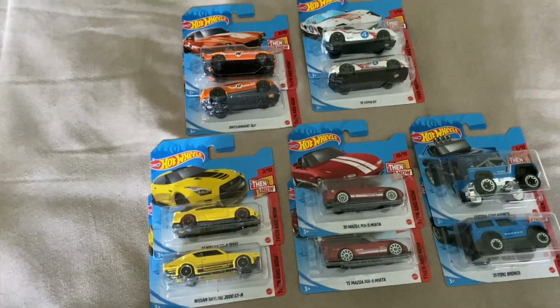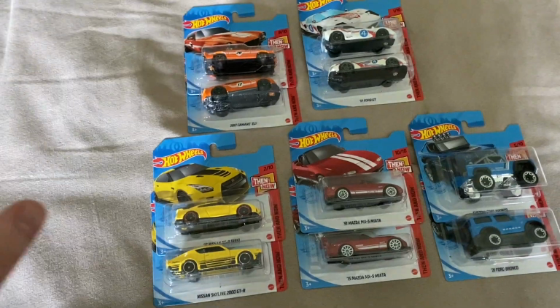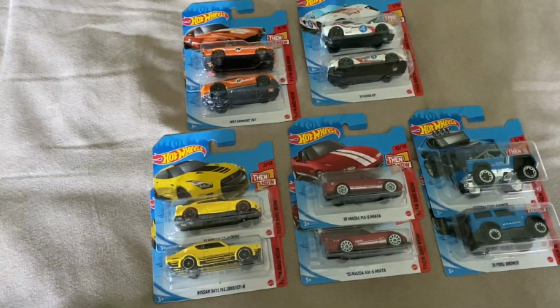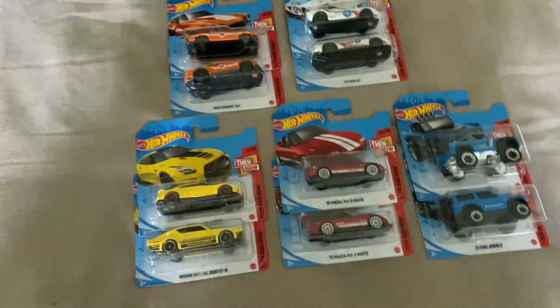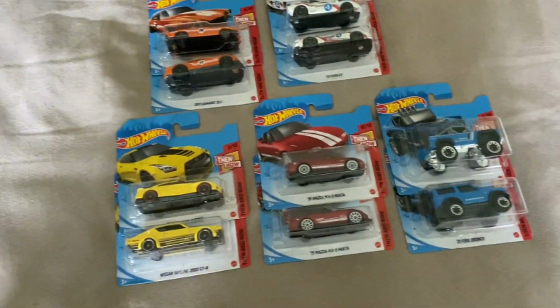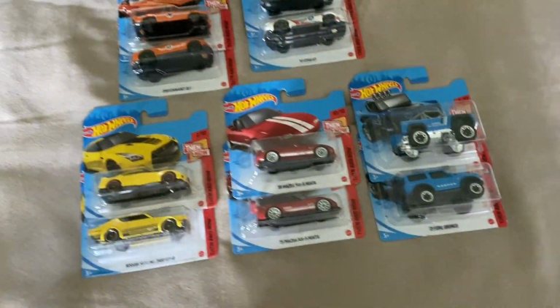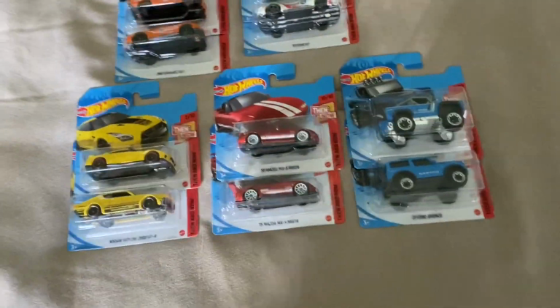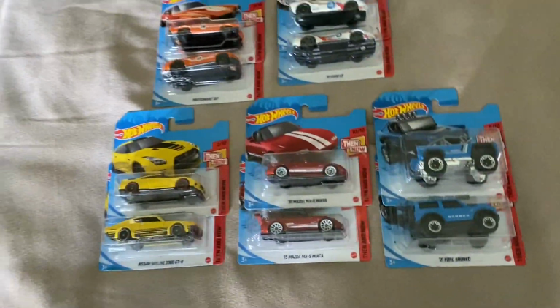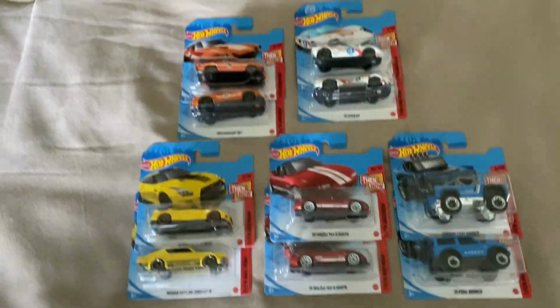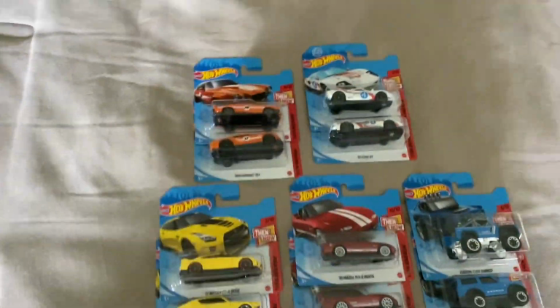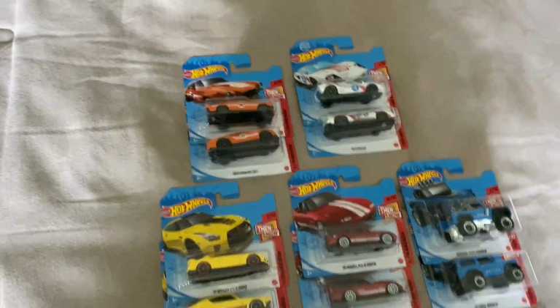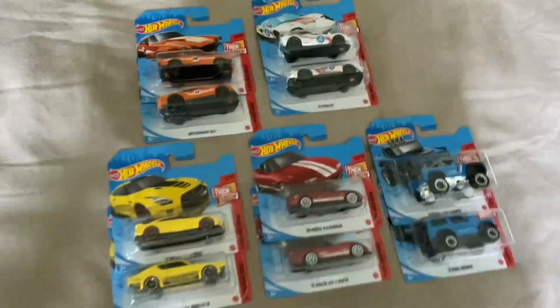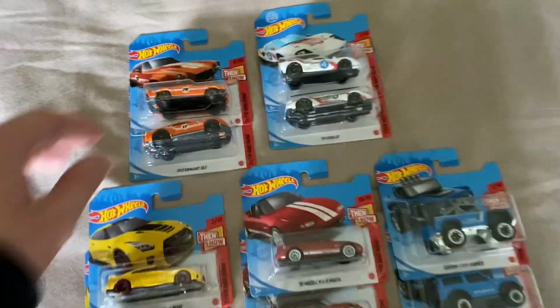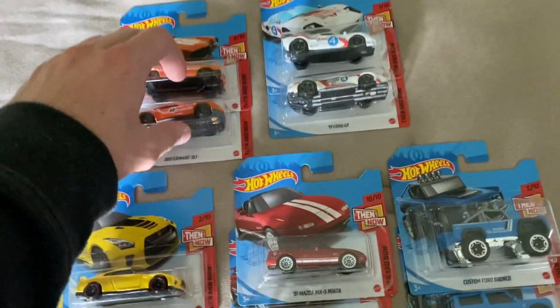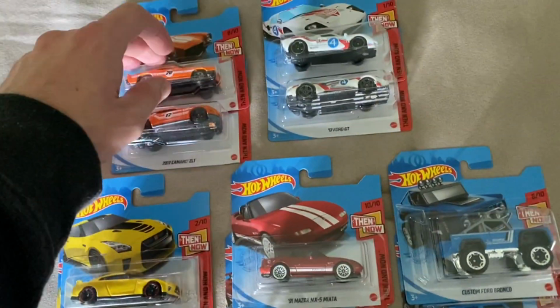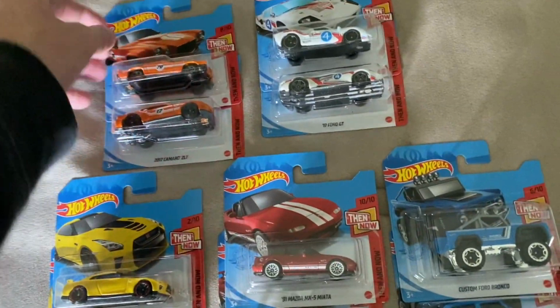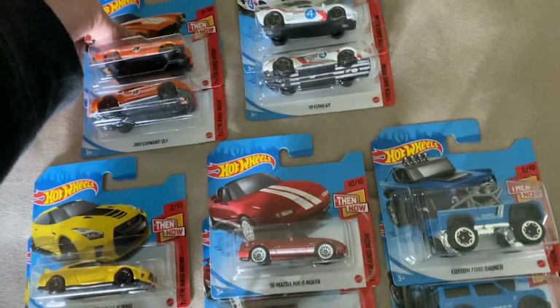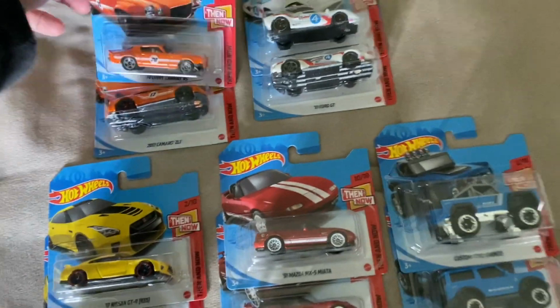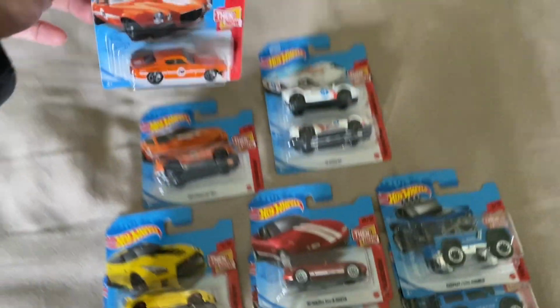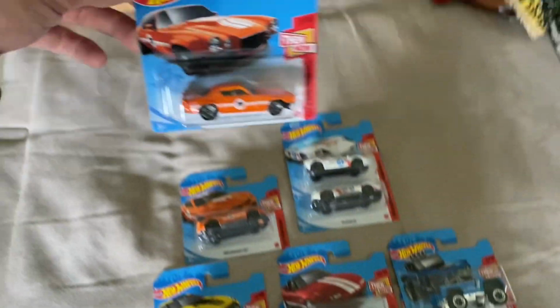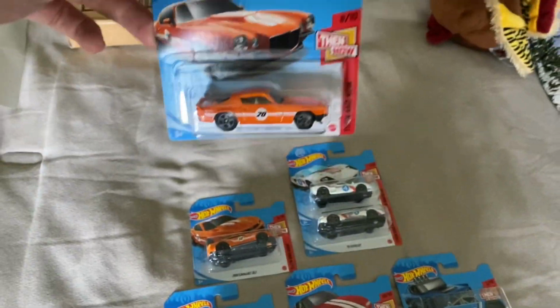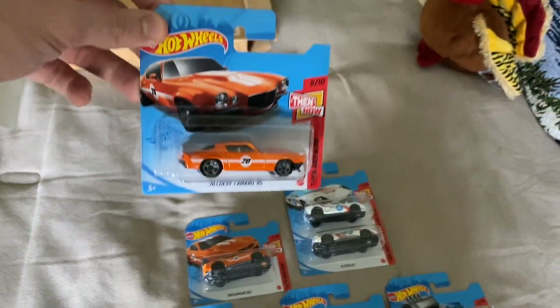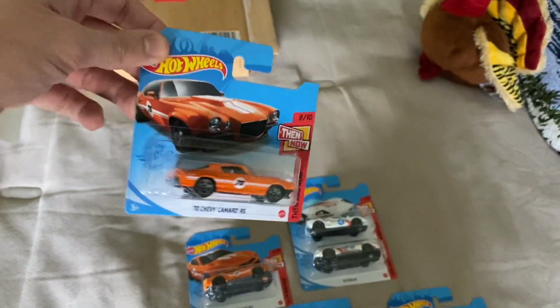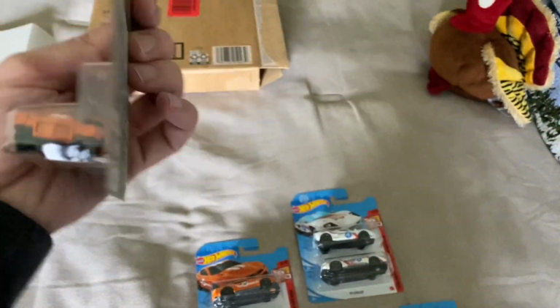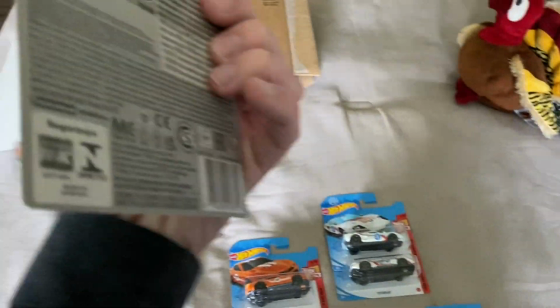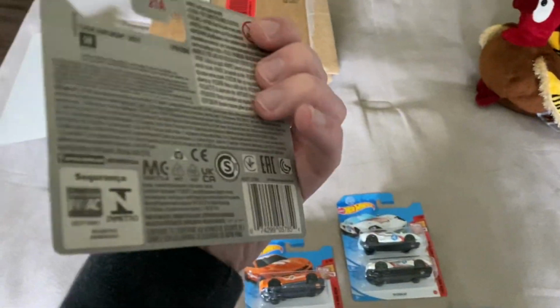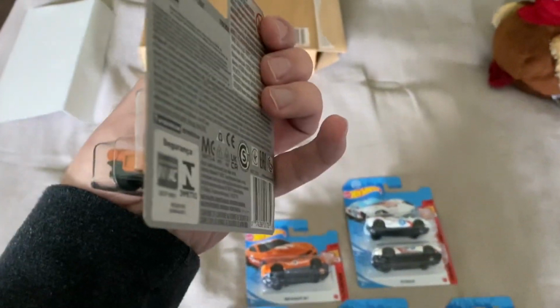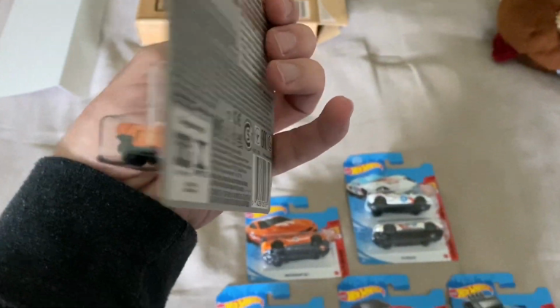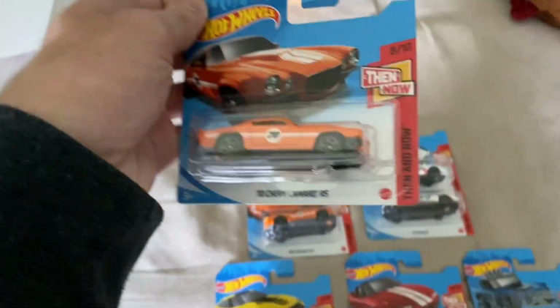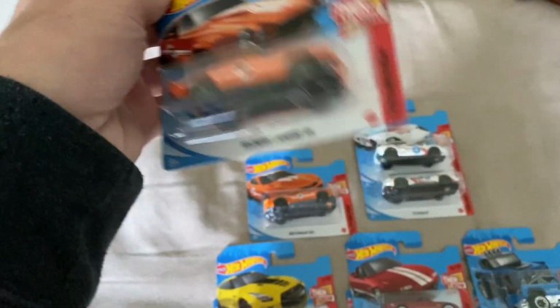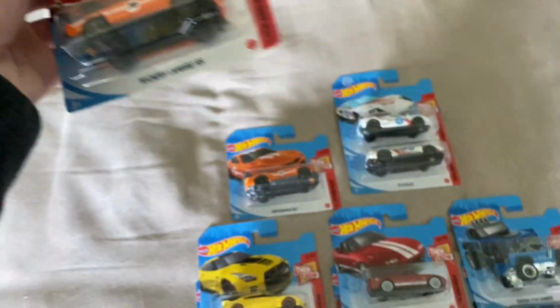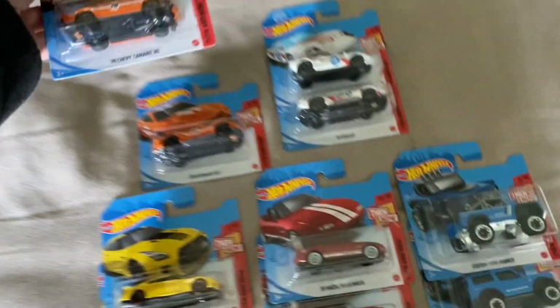But these are awesome. We'll get all these out of their packs here. It is cool to see them on short cards — I've never held them before, I've never seen them before. So that's awesome actually.